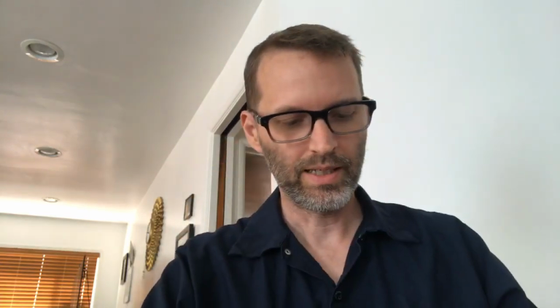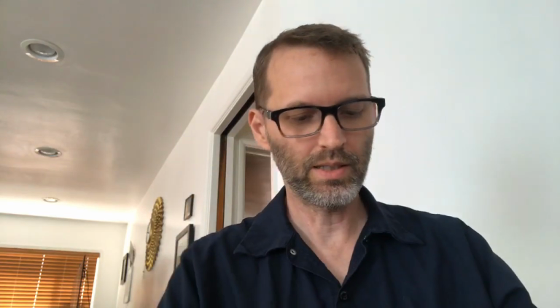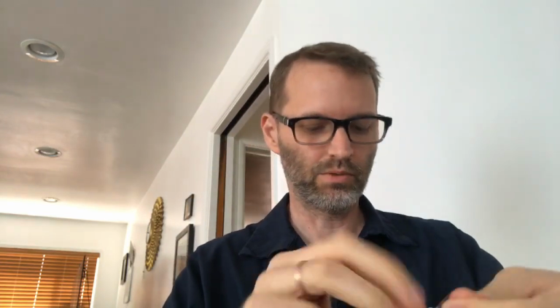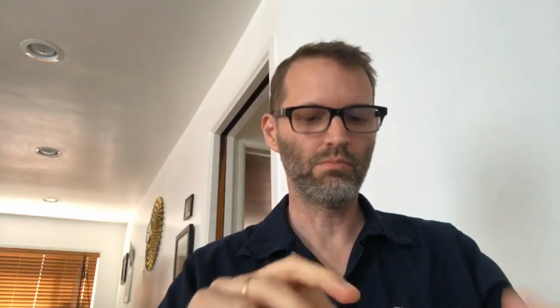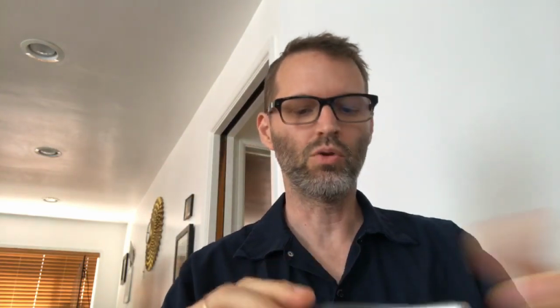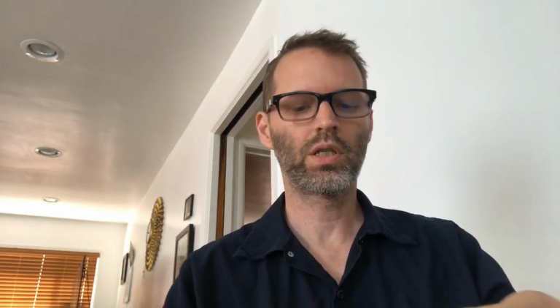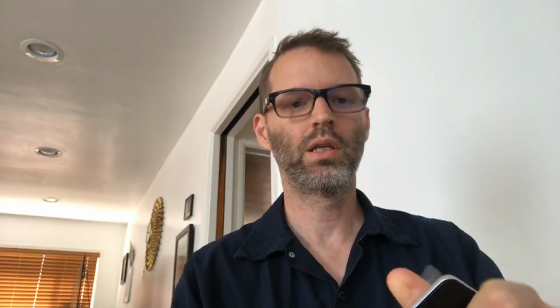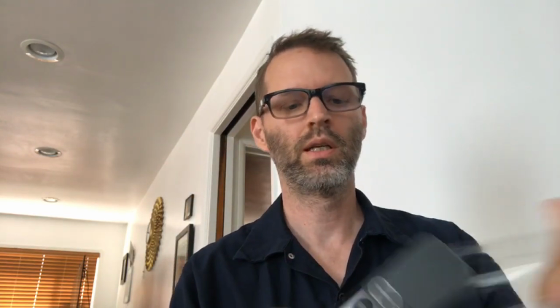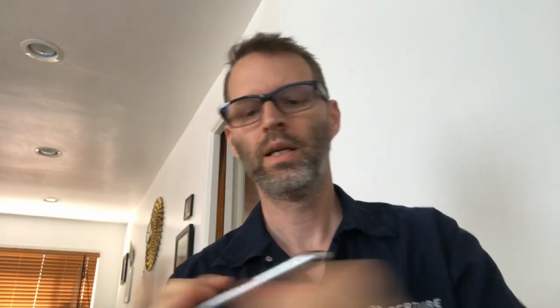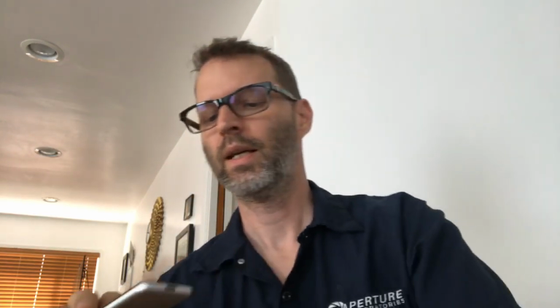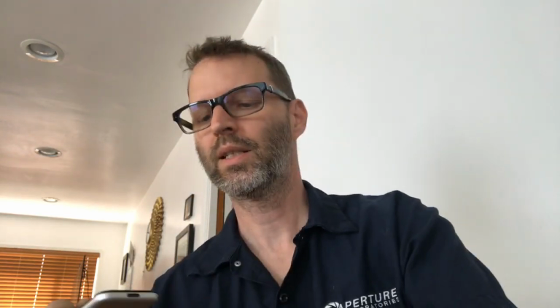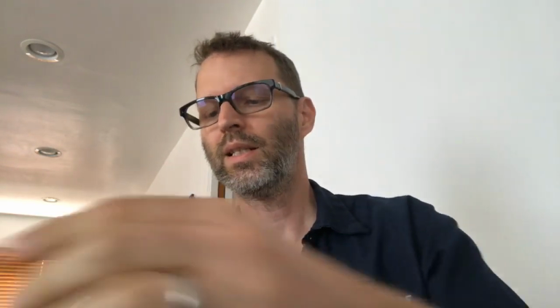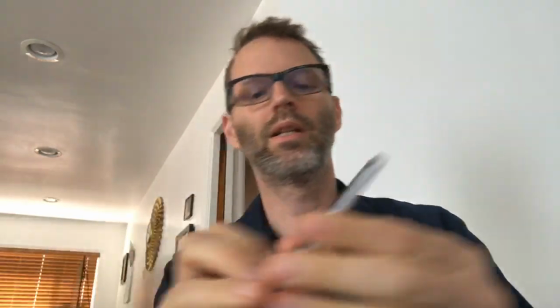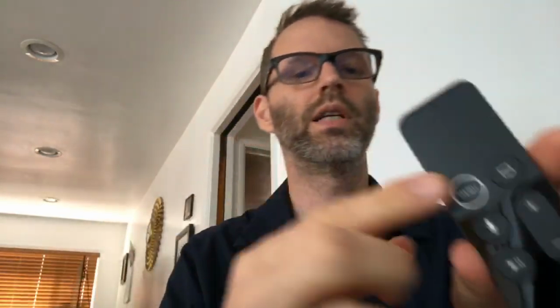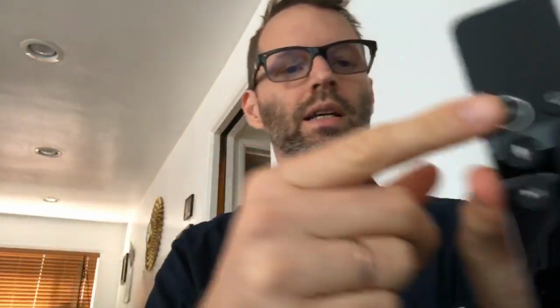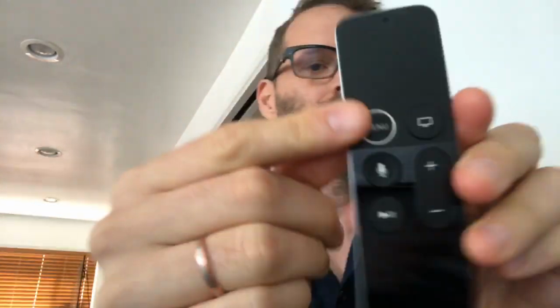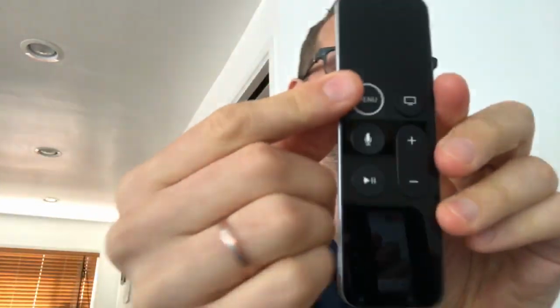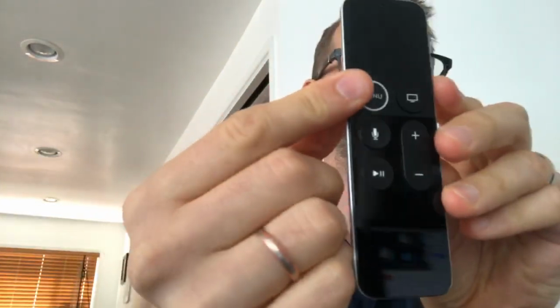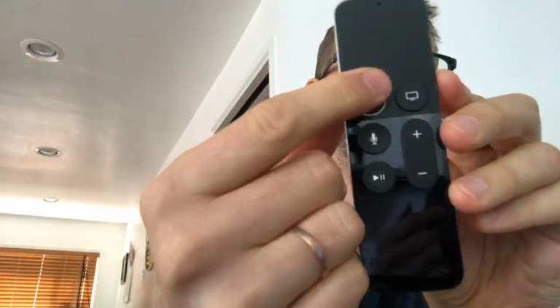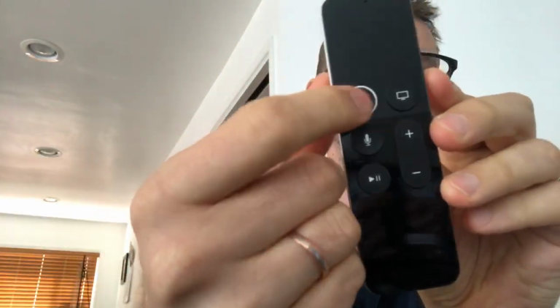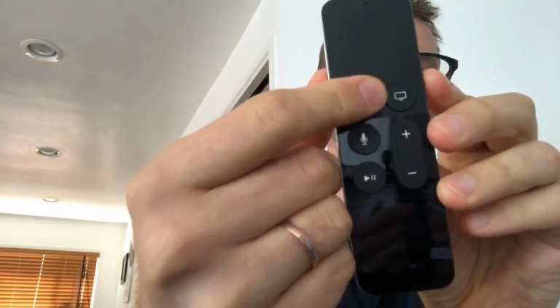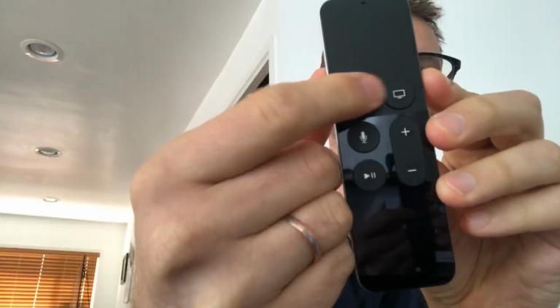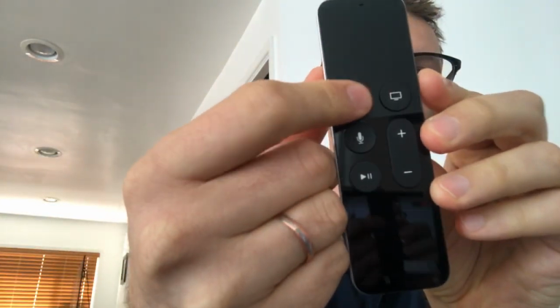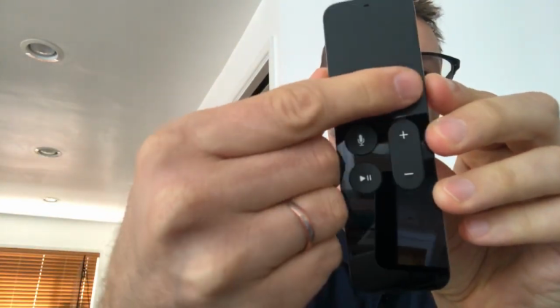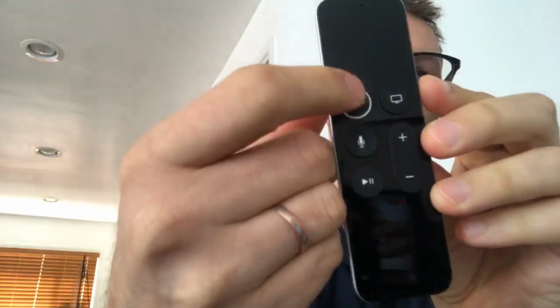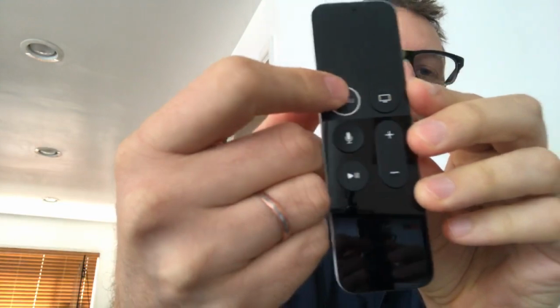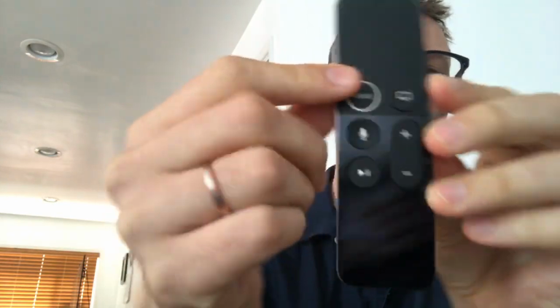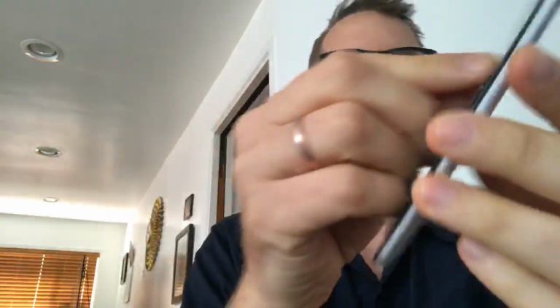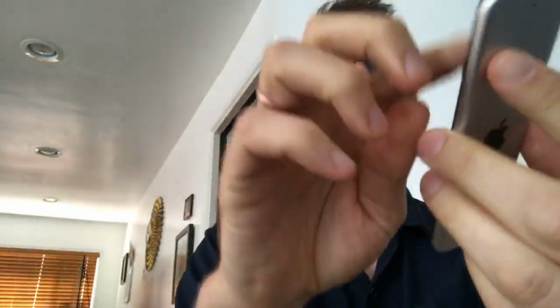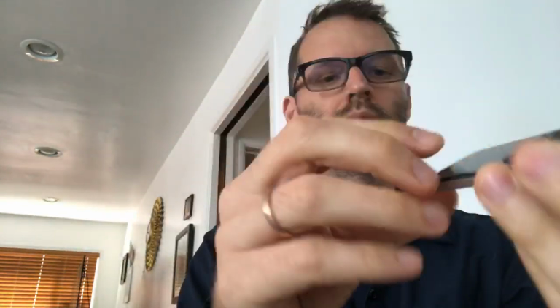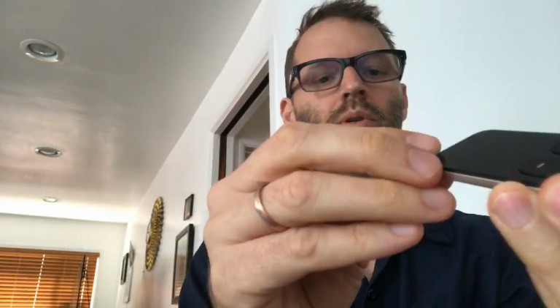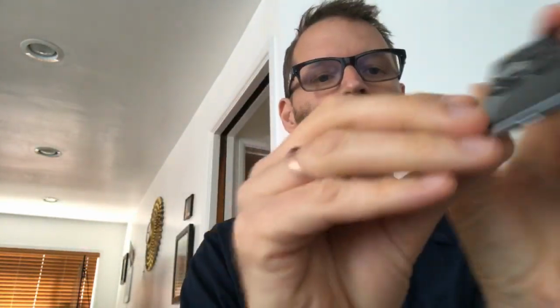Here is the remote. You can see they did a little ring around the menu button now. That's a little easier to distinguish from the other buttons. Otherwise, it seems pretty much the same.